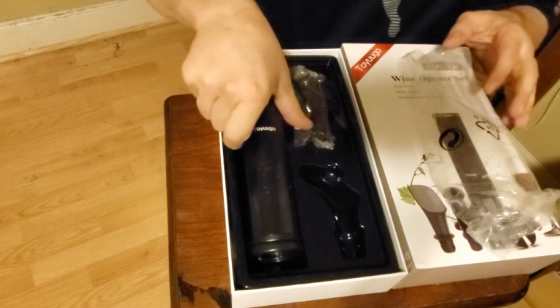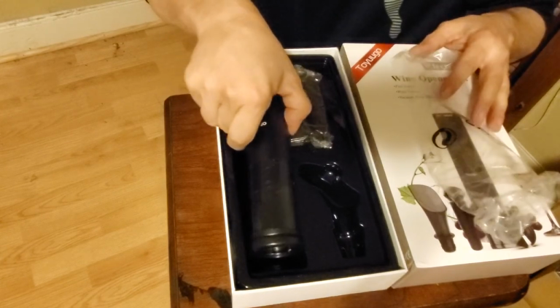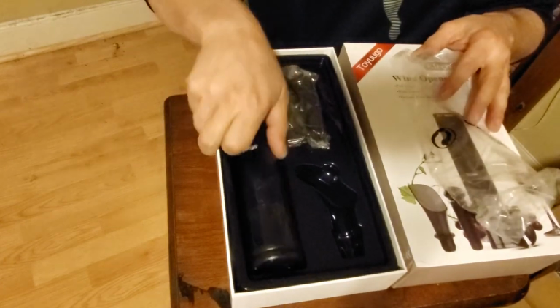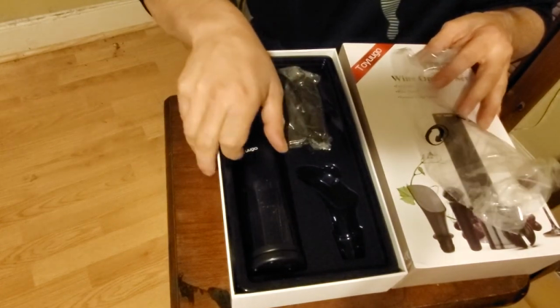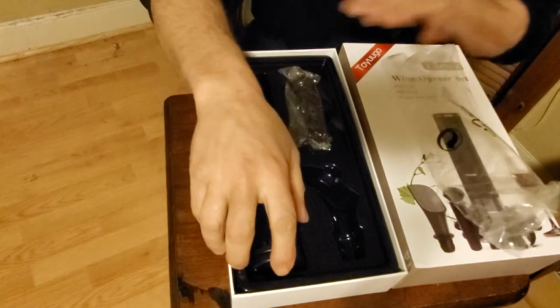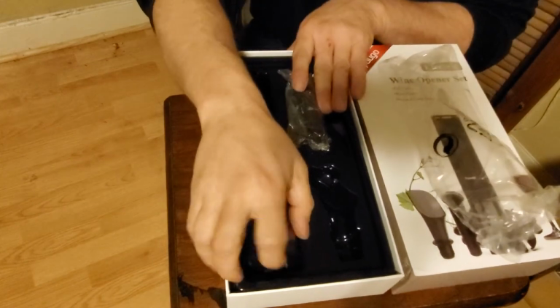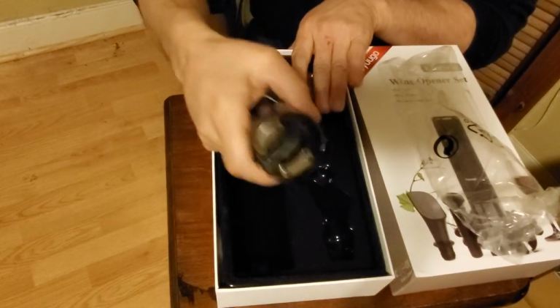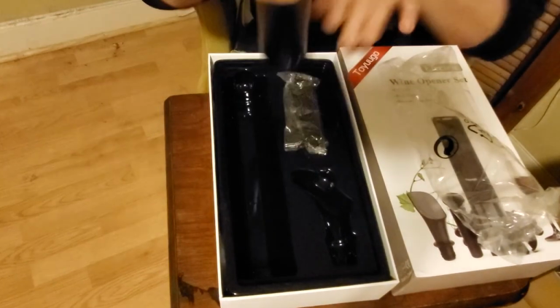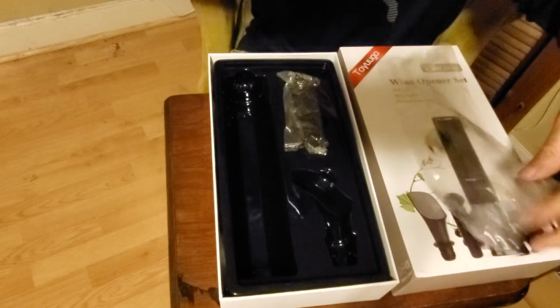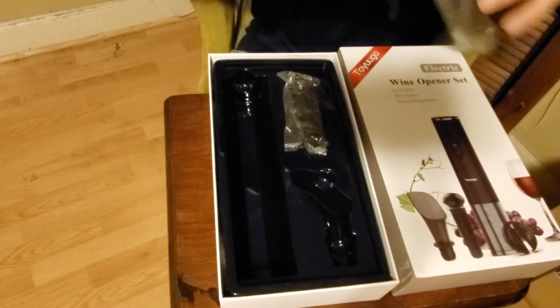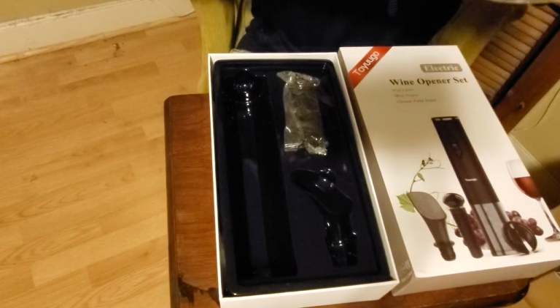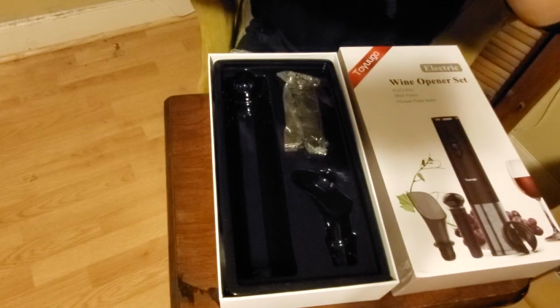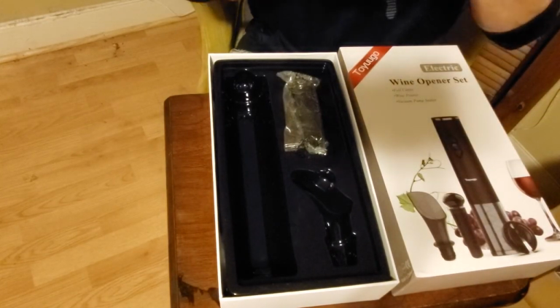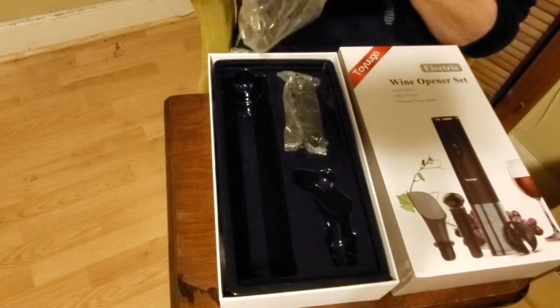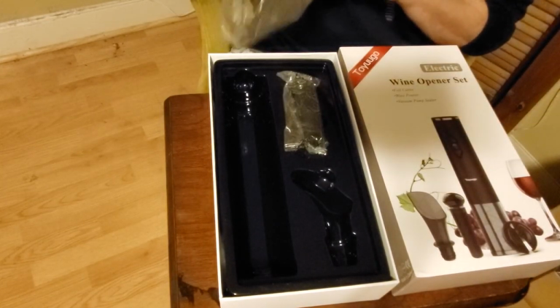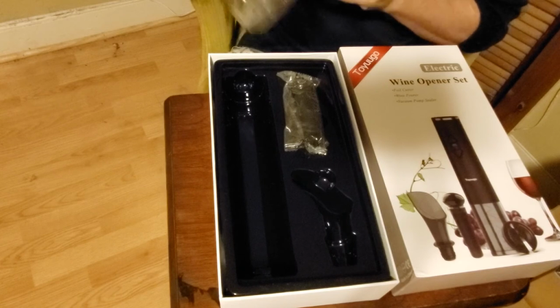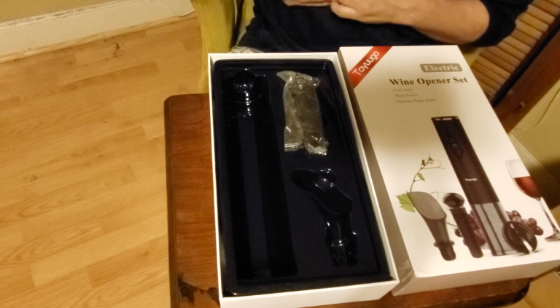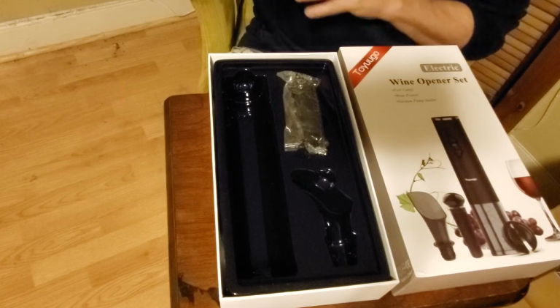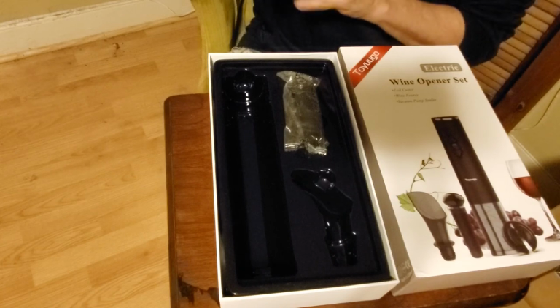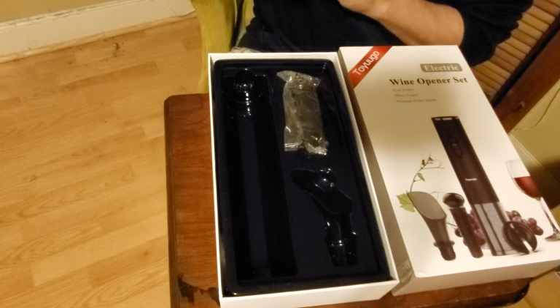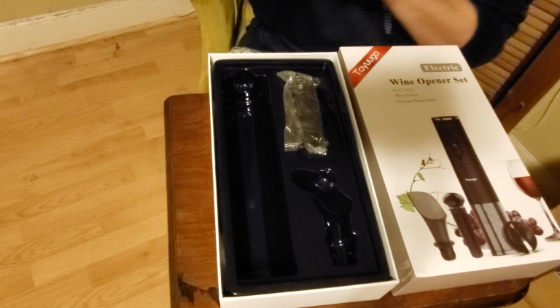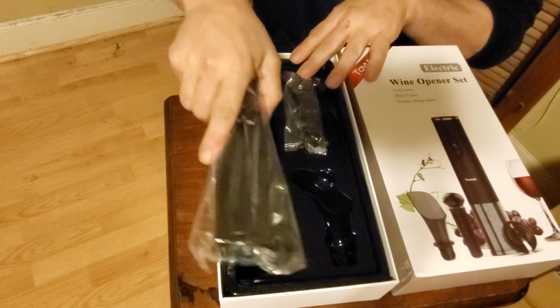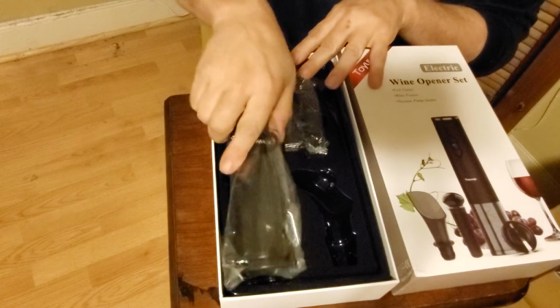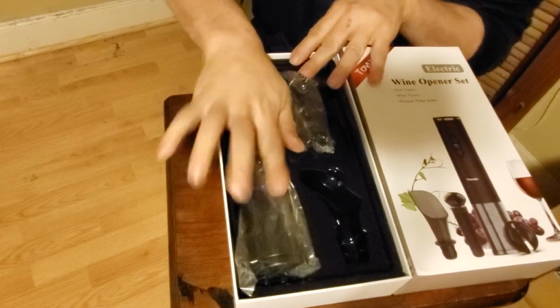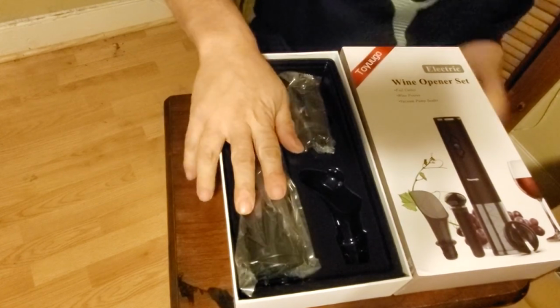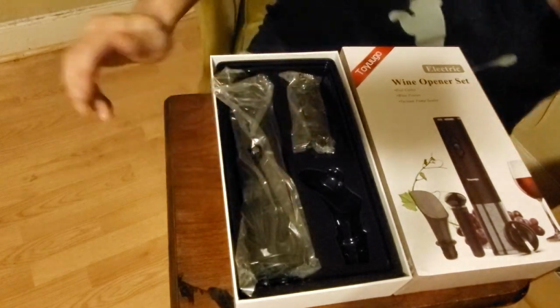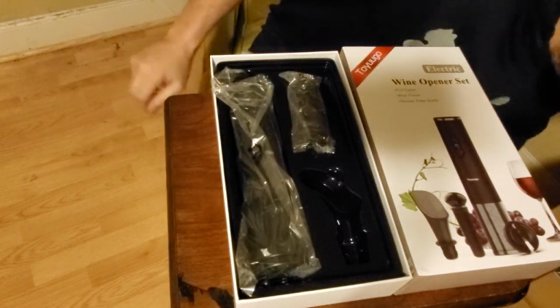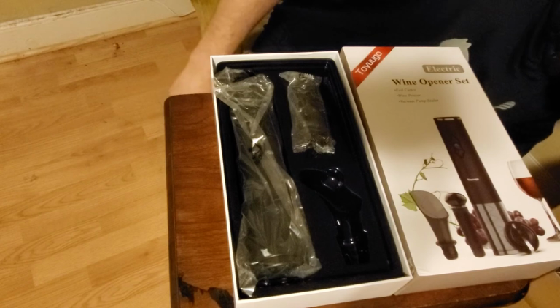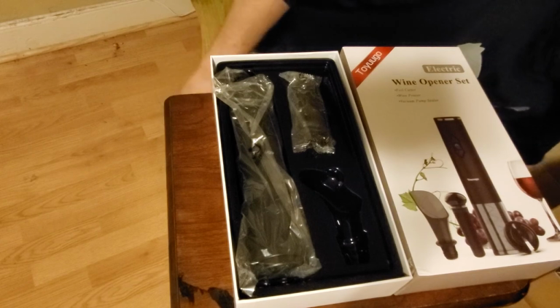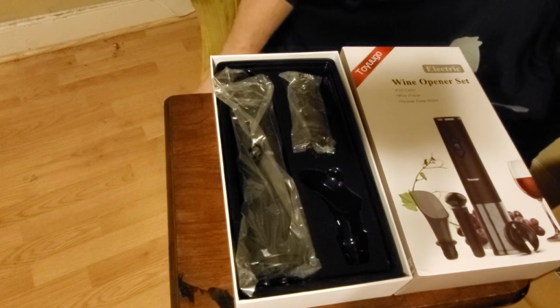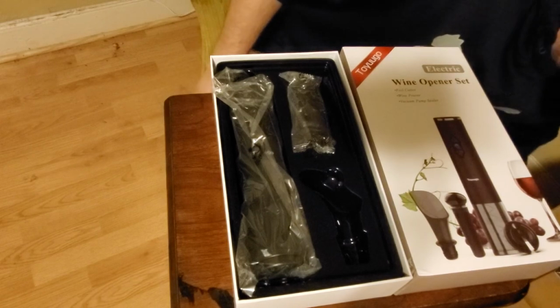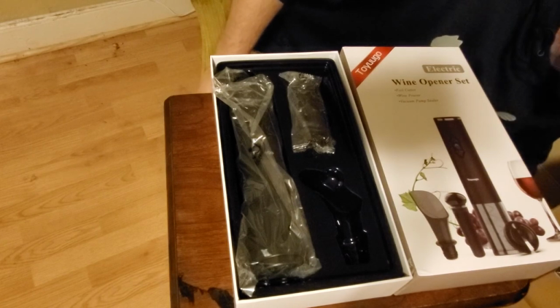Comes nicely packaged, everything comes nicely sealed. So this would make a great gift for anyone, or use it for yourself.